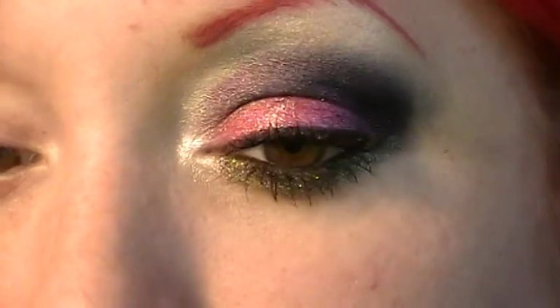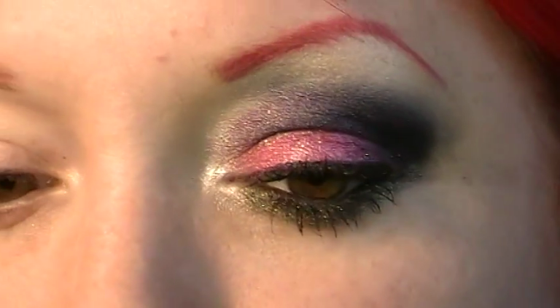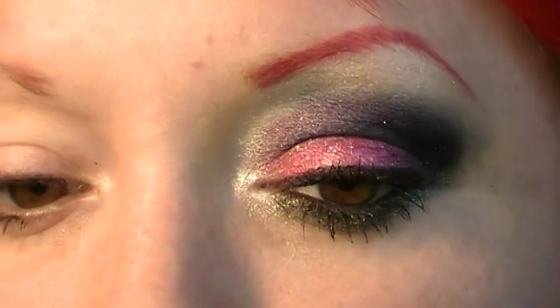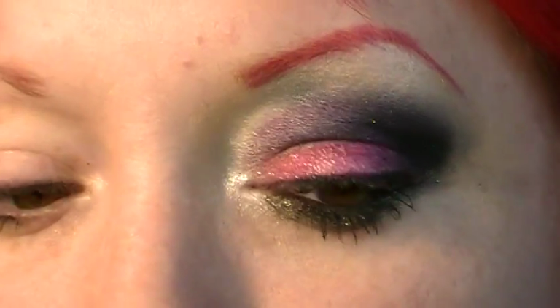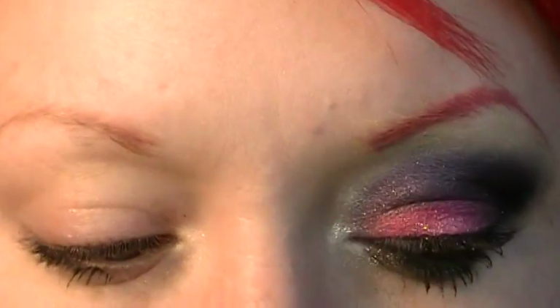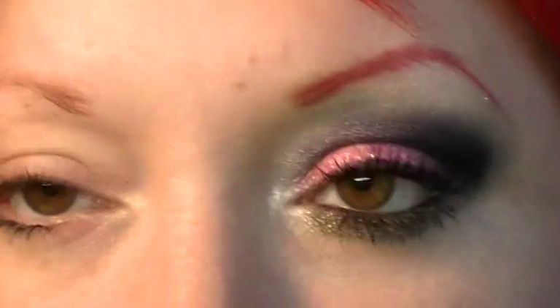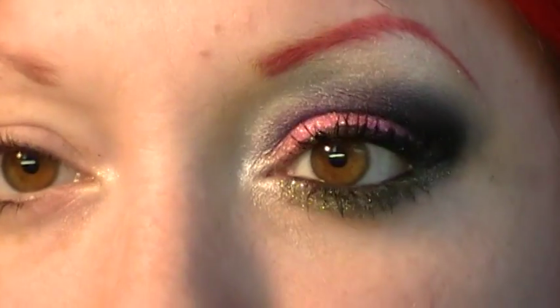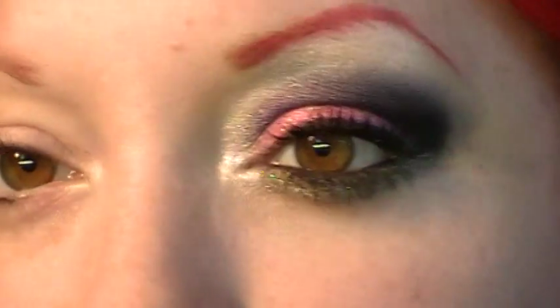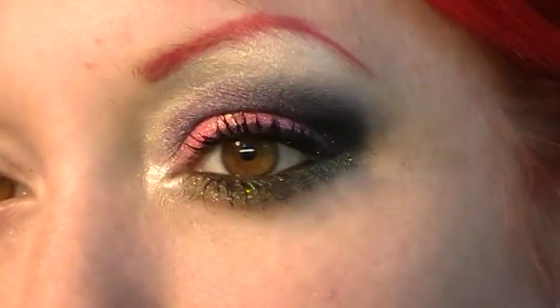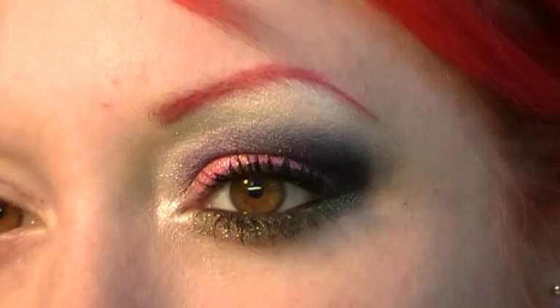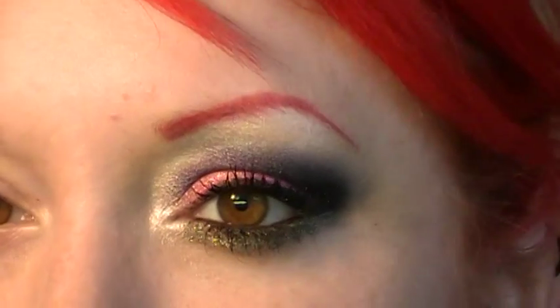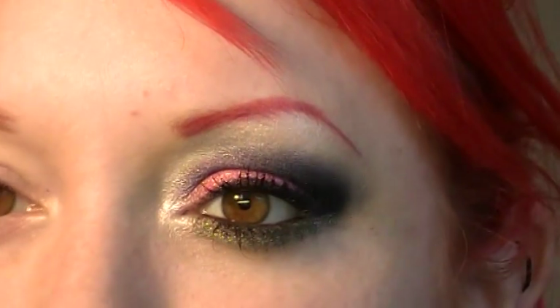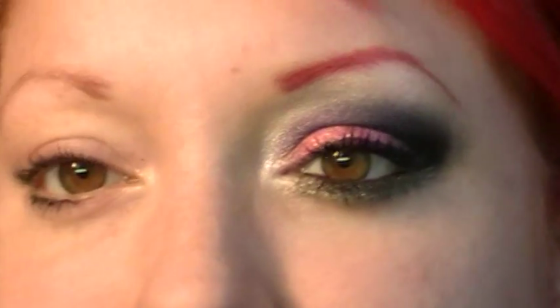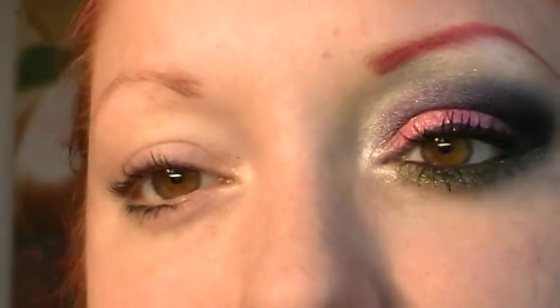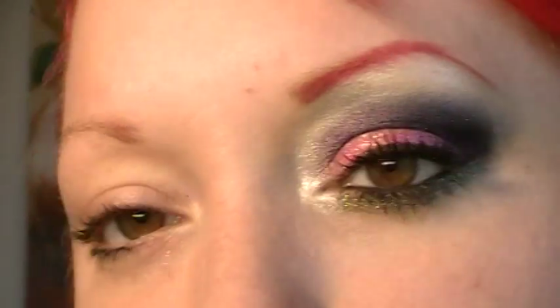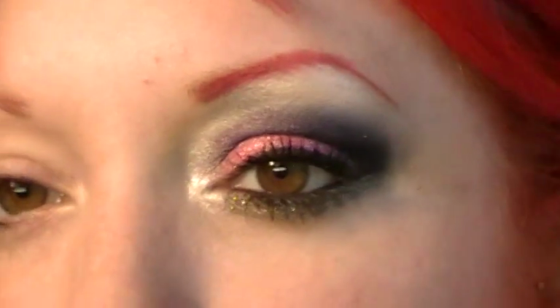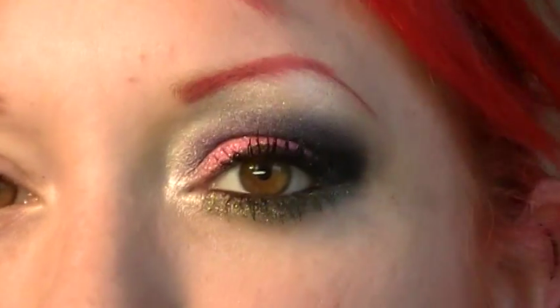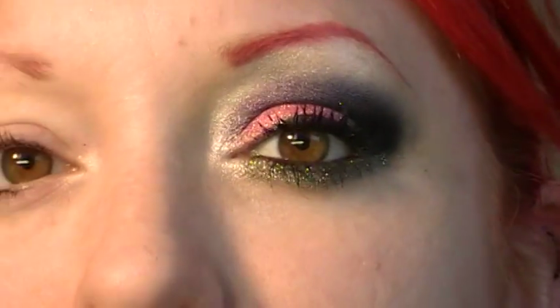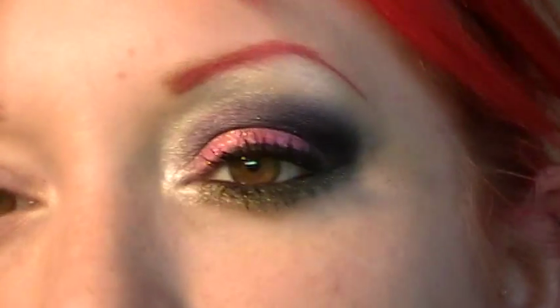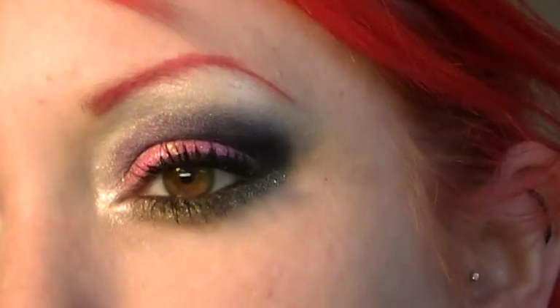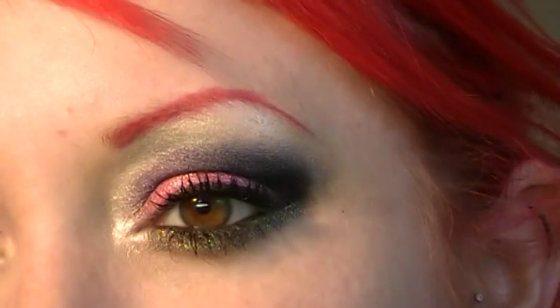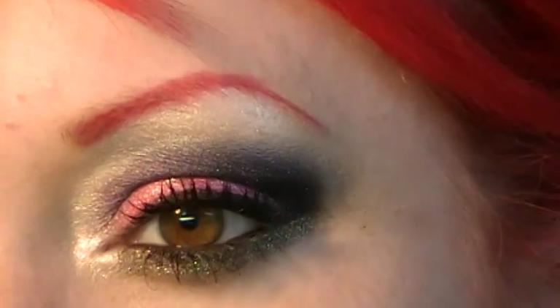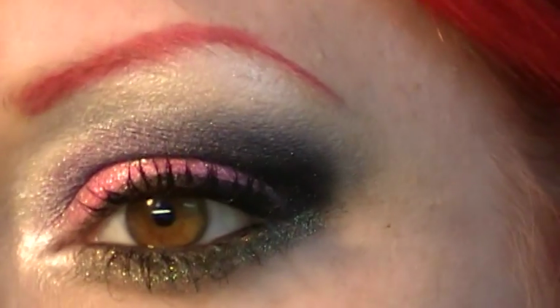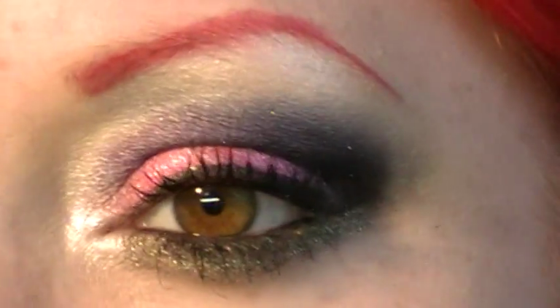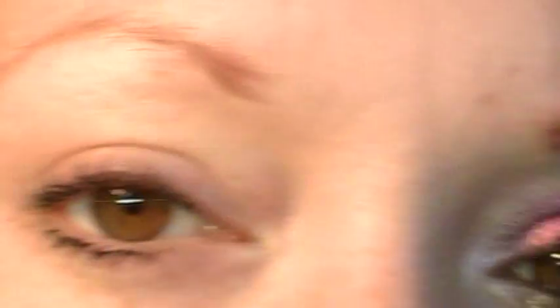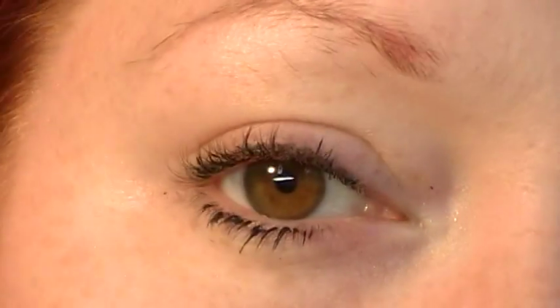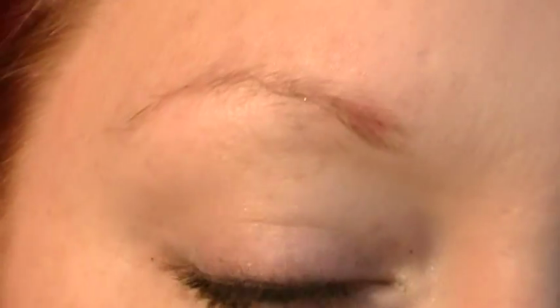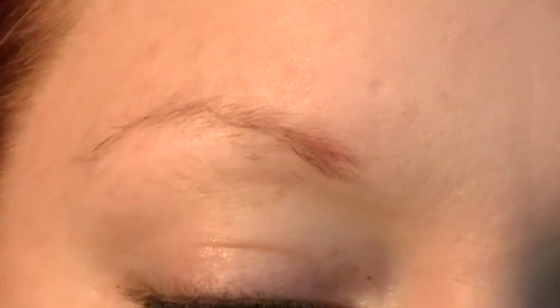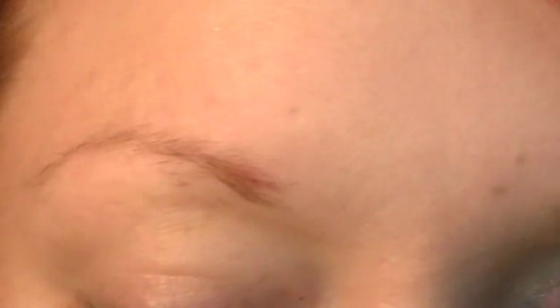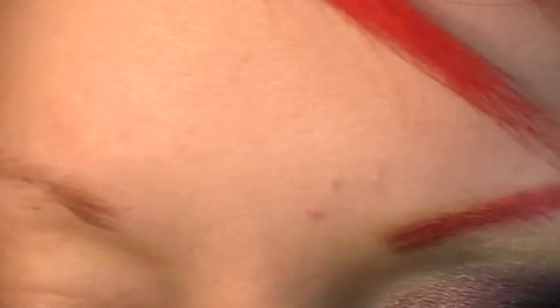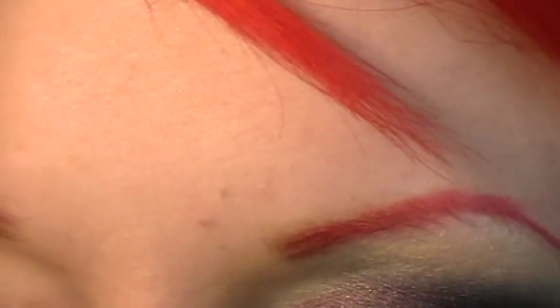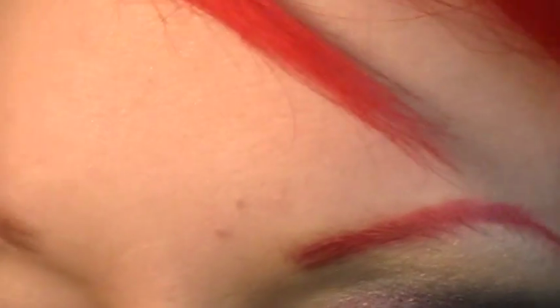My camera tripod is being kind of wonky, so I hope it cooperates. I'm going to zoom in just a little more, and we'll go to the other eye.